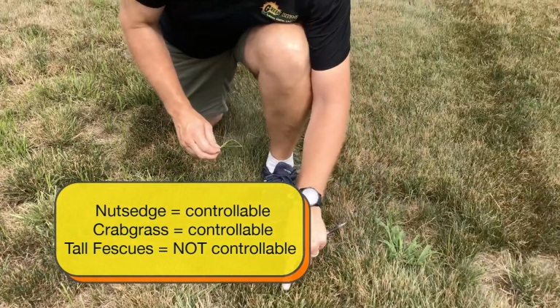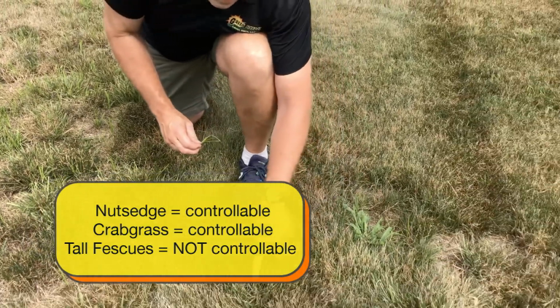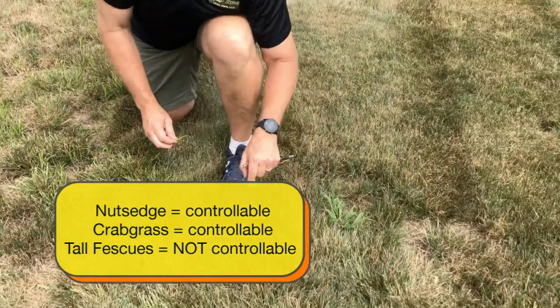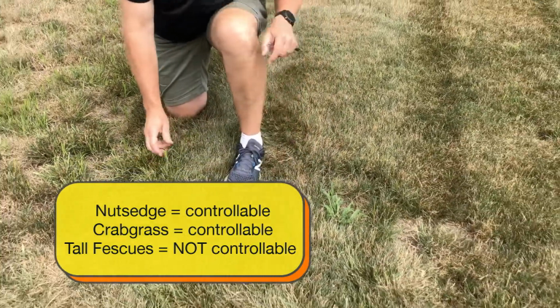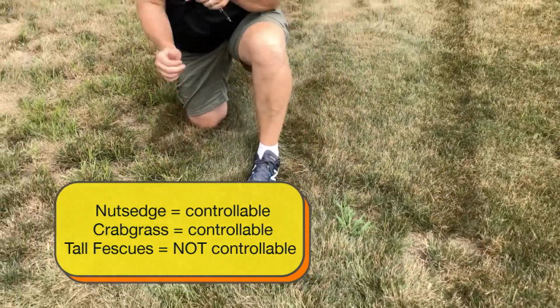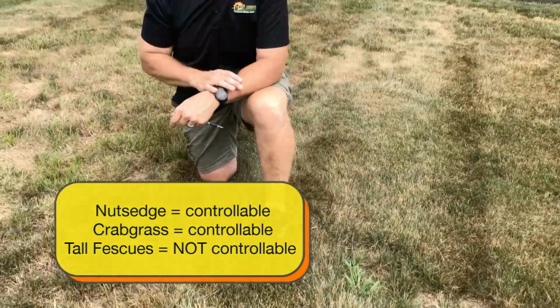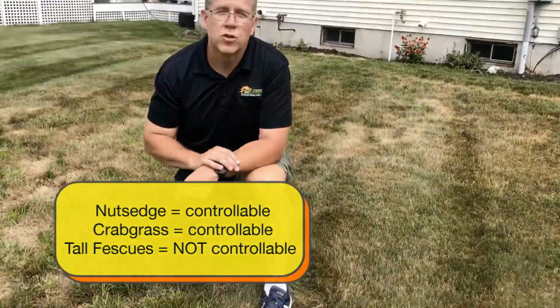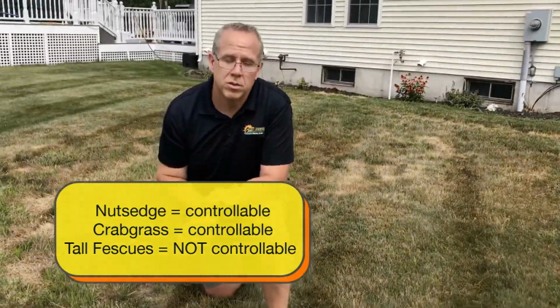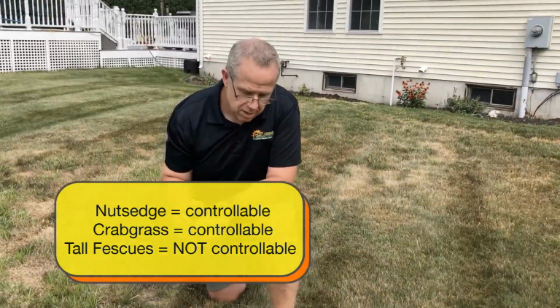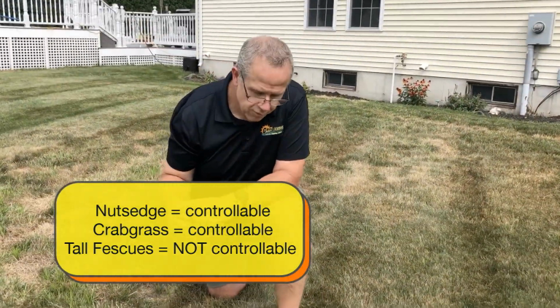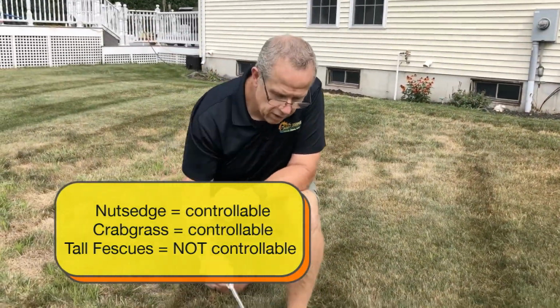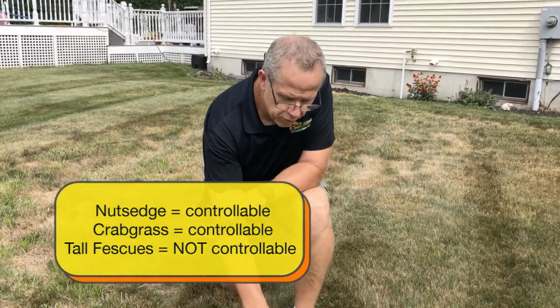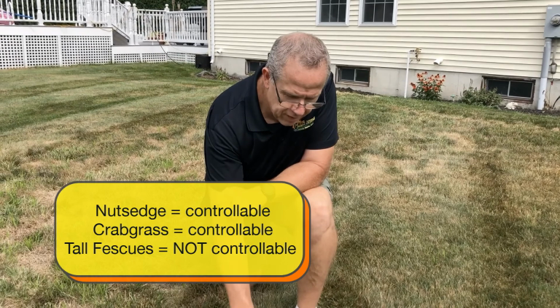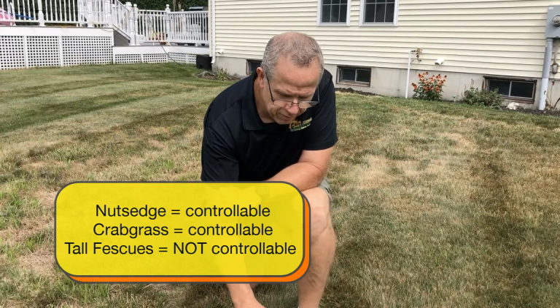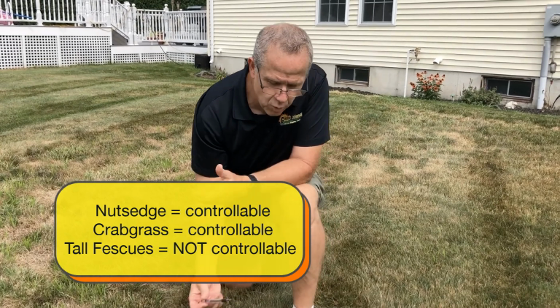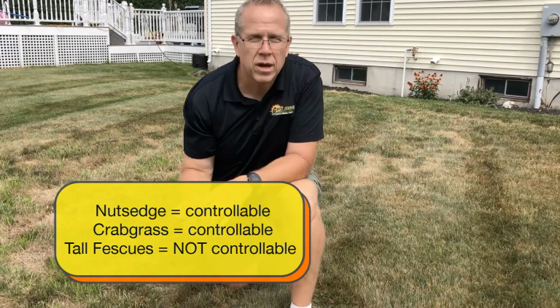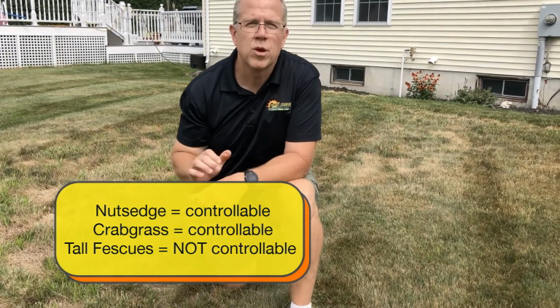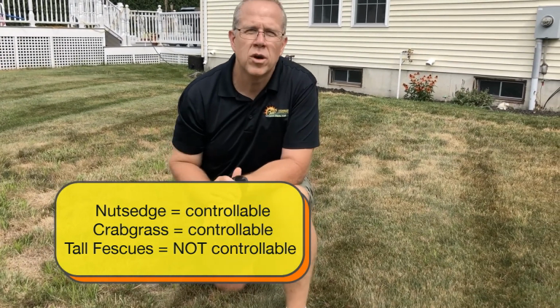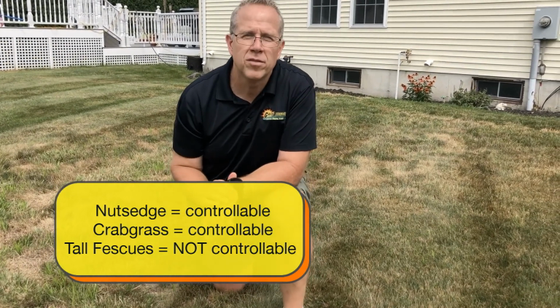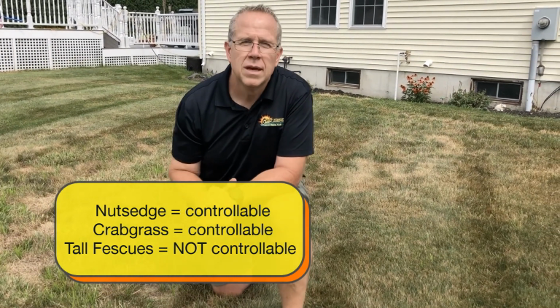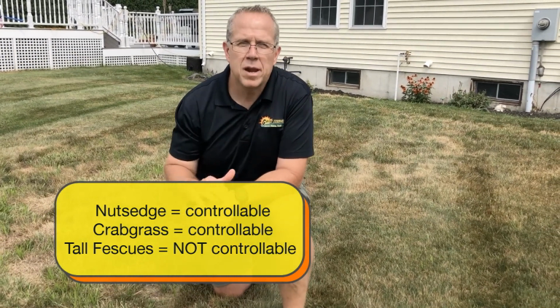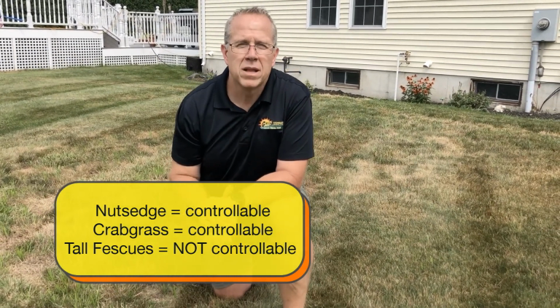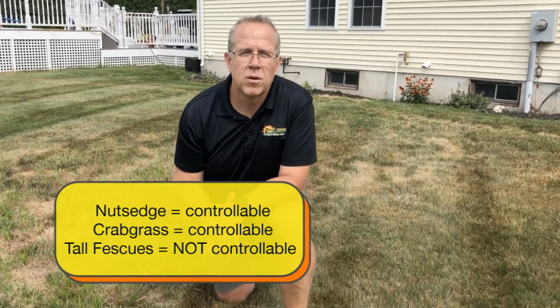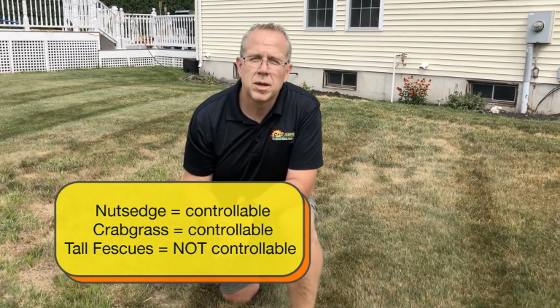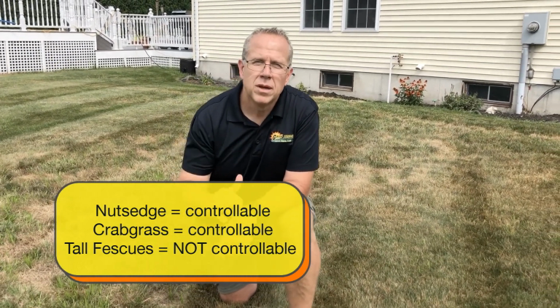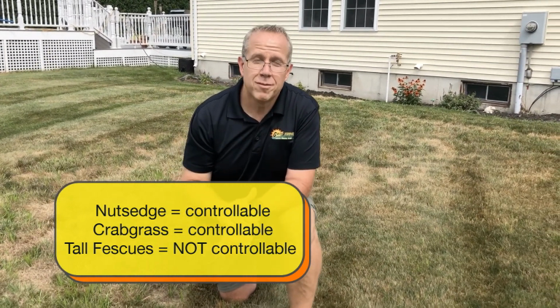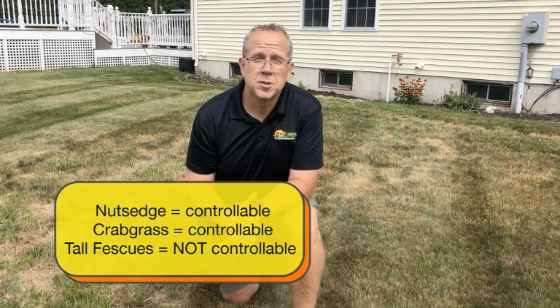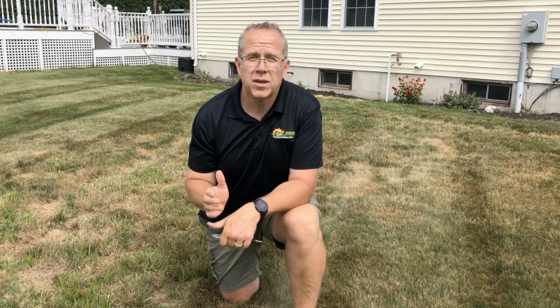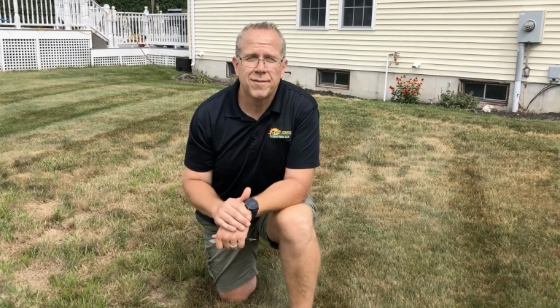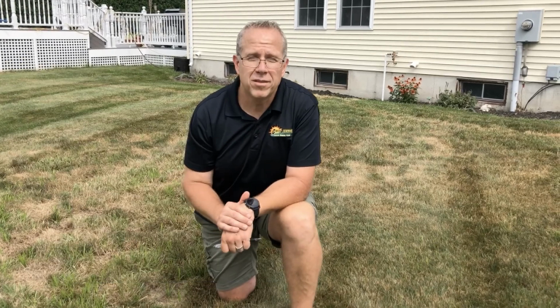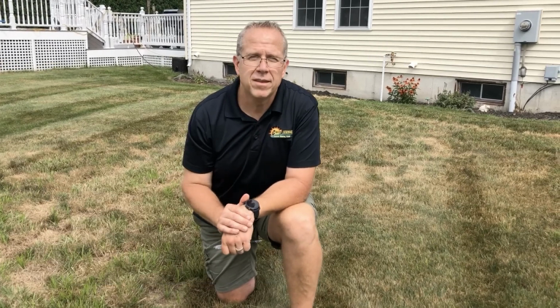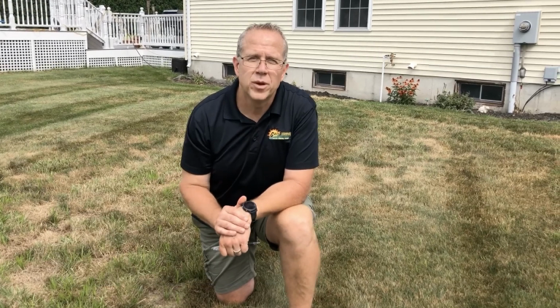K31 tall fescue, however, is not selectively controllable. If you want to control turf-type tall fescue or K31 tall fescue, you've got to apply a little bit of Roundup. You're going to have a brown spot and you're going to have to spot seed it at some point.